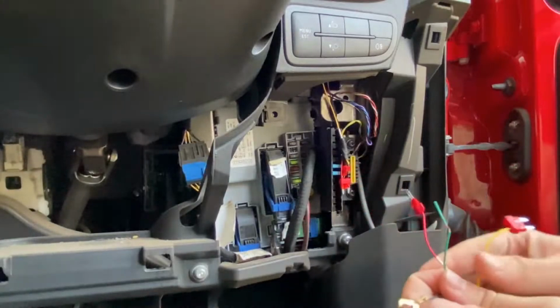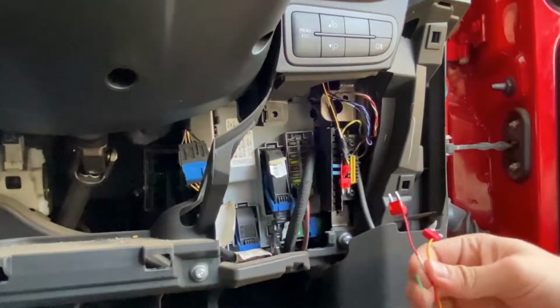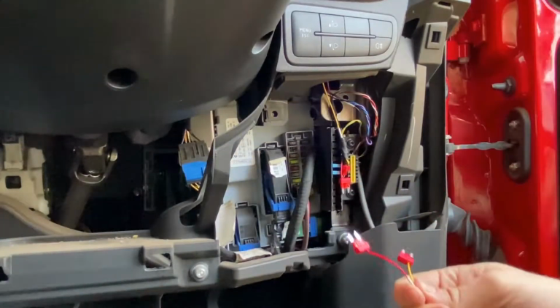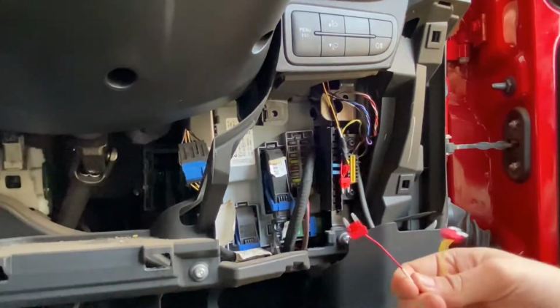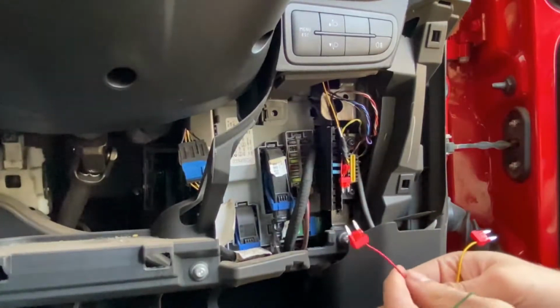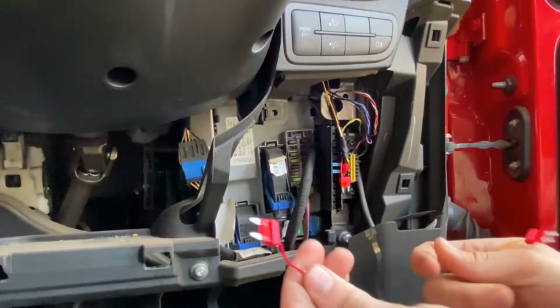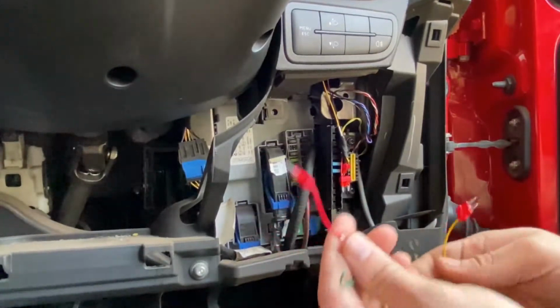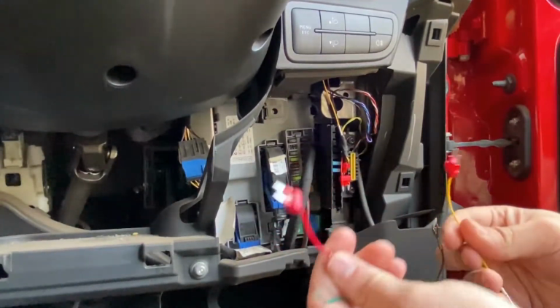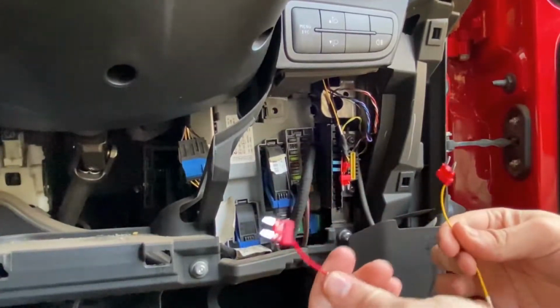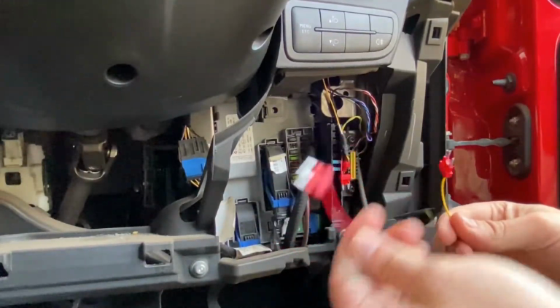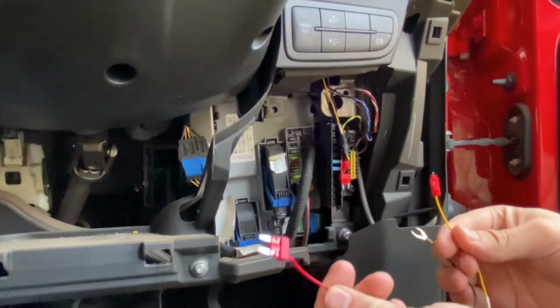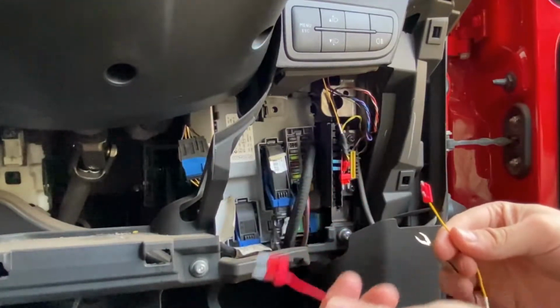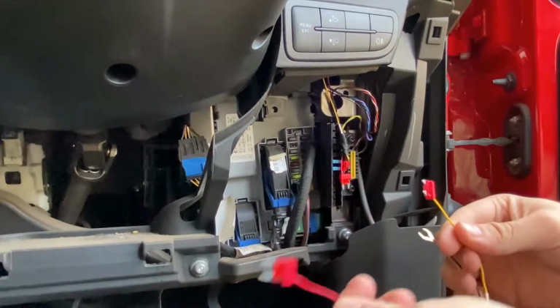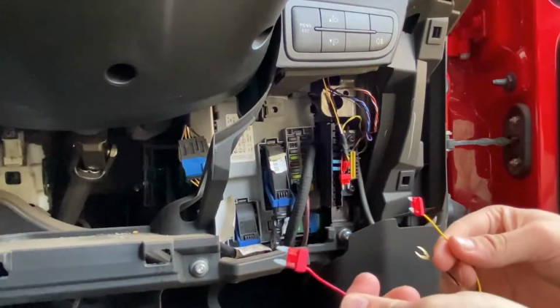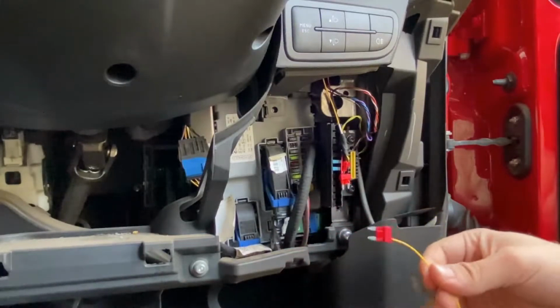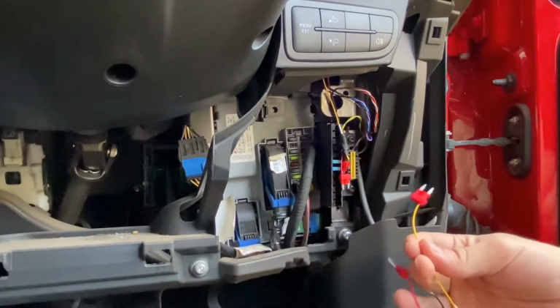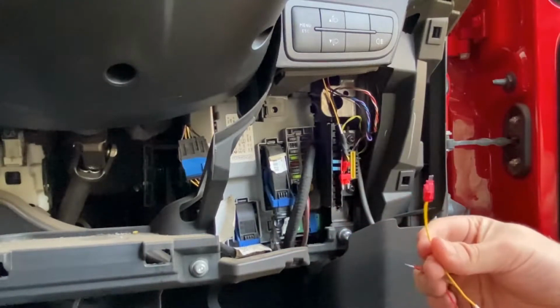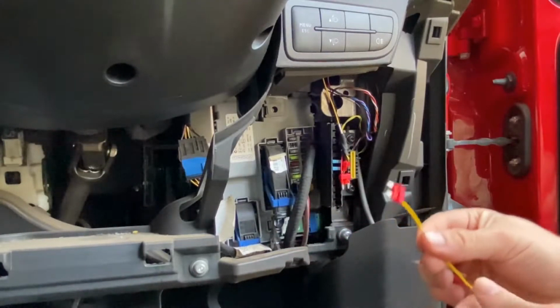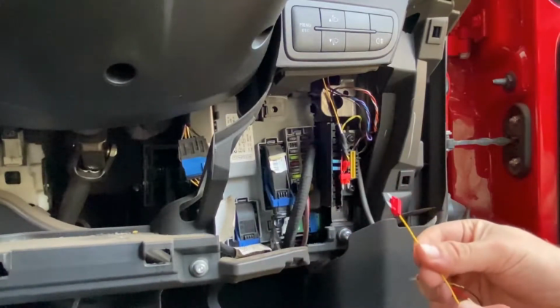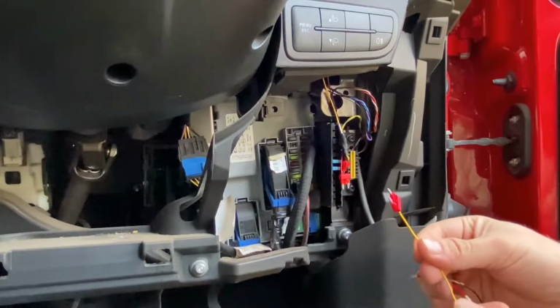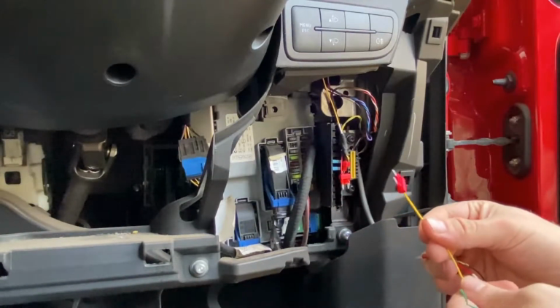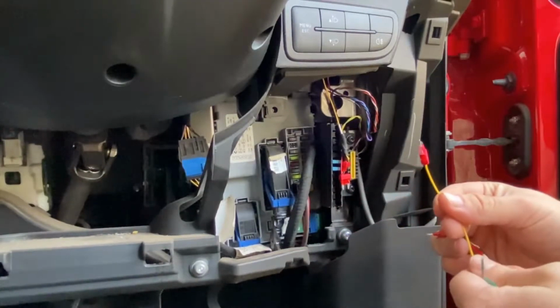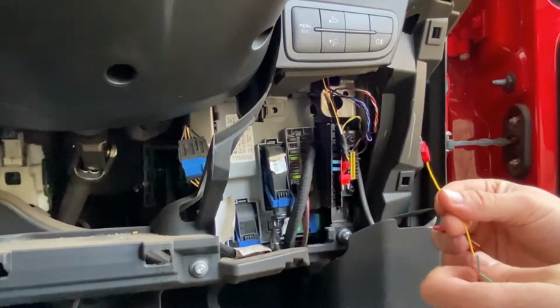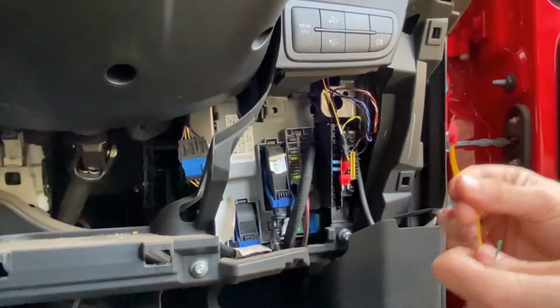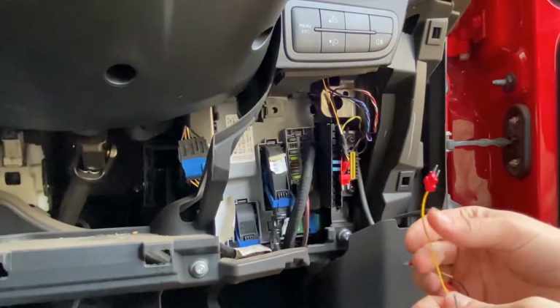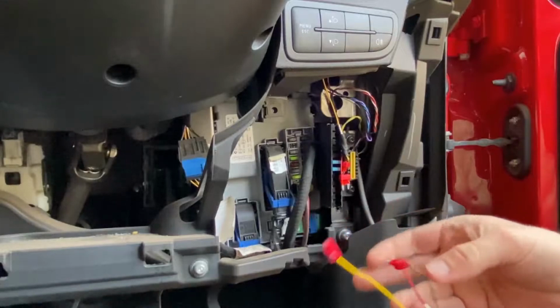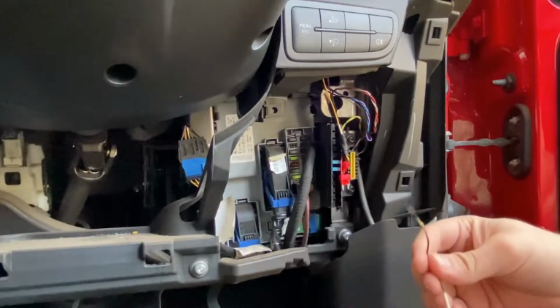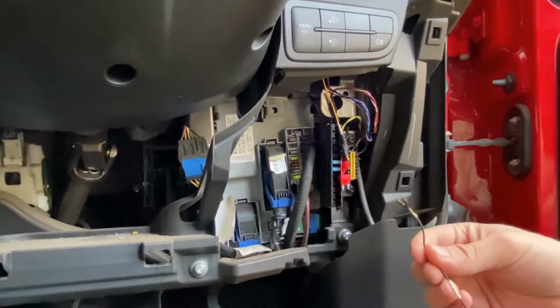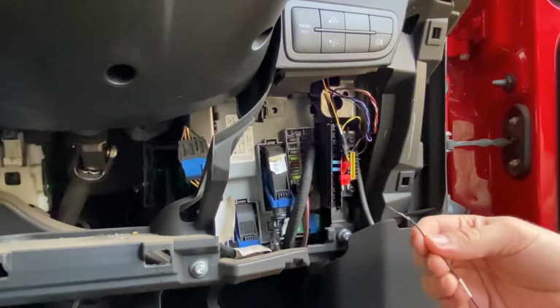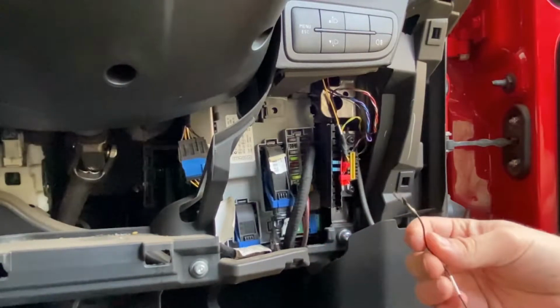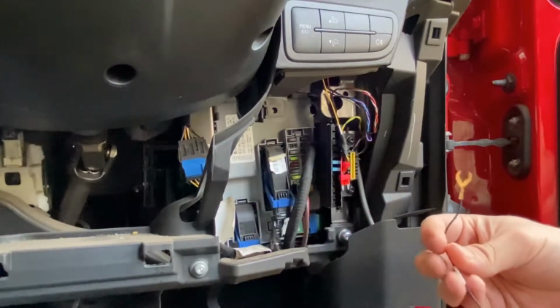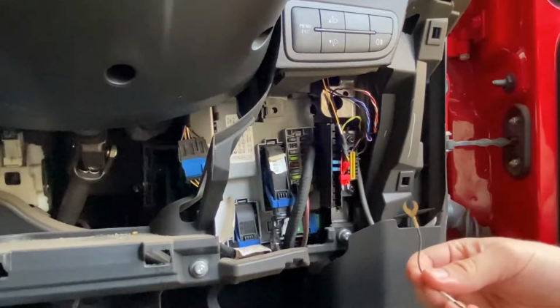Let me first explain the wiring. This one goes to 12 volt positive, always power. This one goes to 12 volt positive, ignition power. Then you have a black wire that goes to ground.